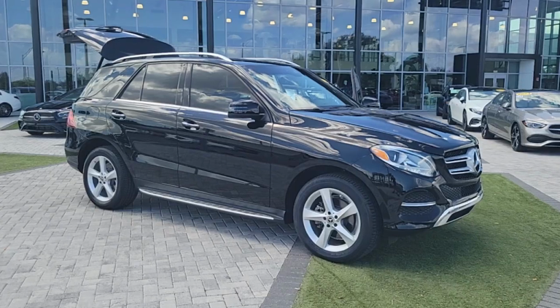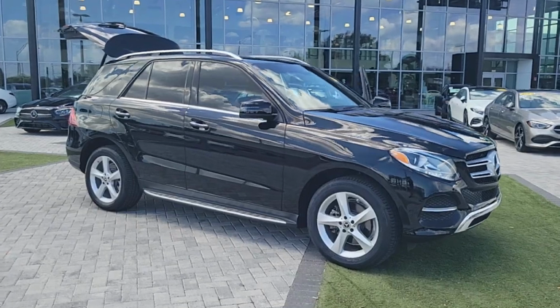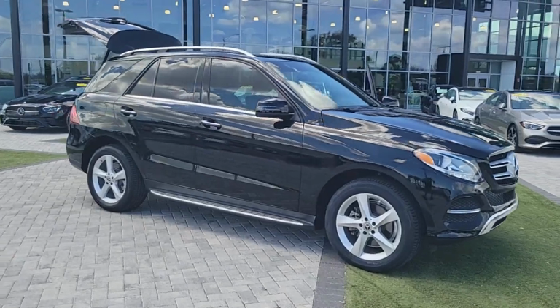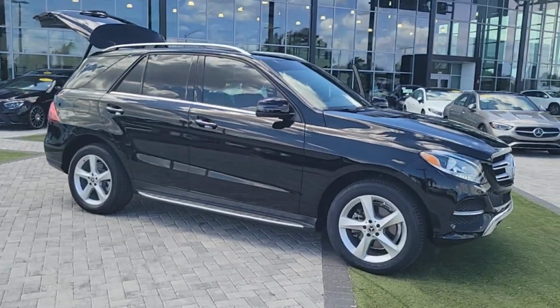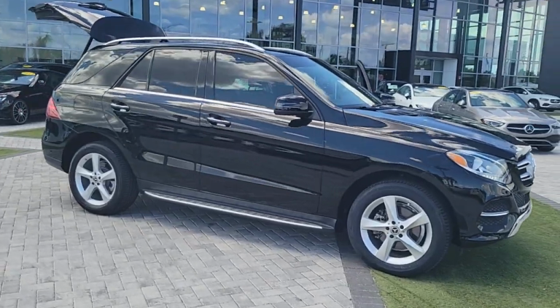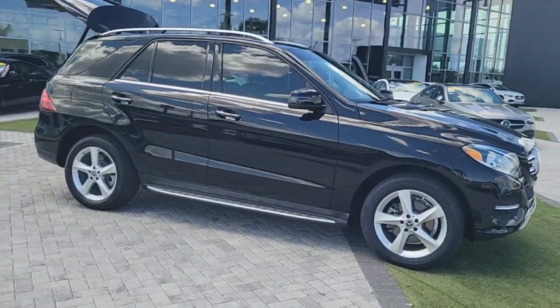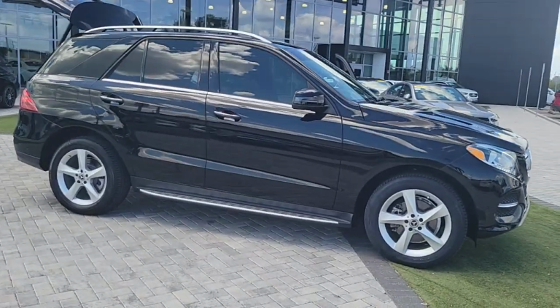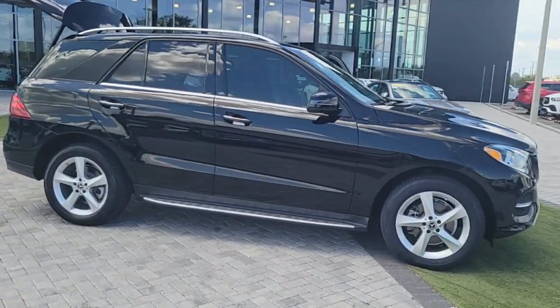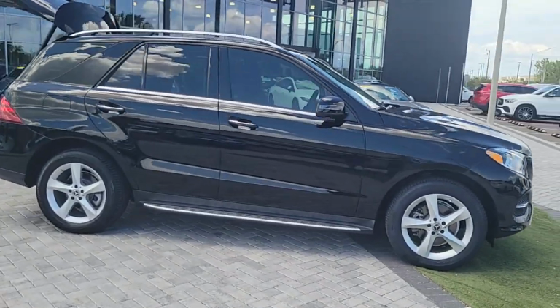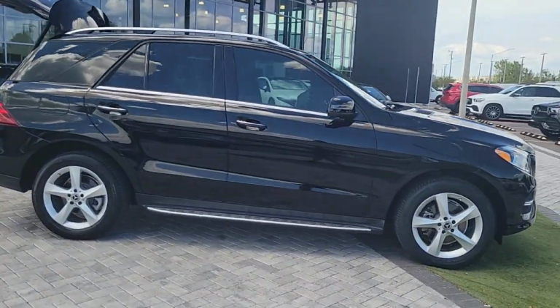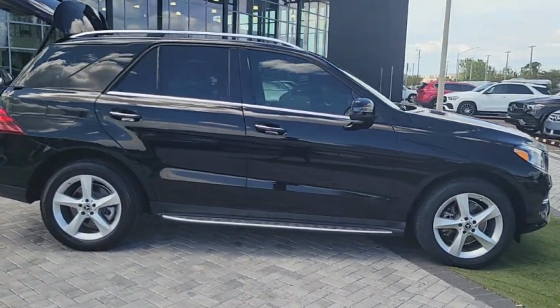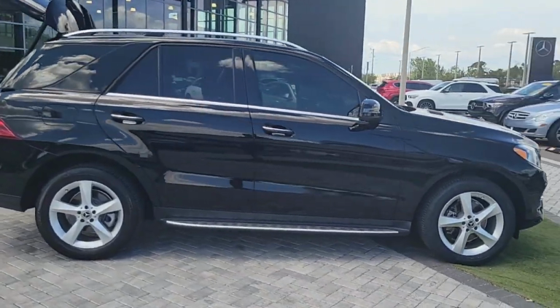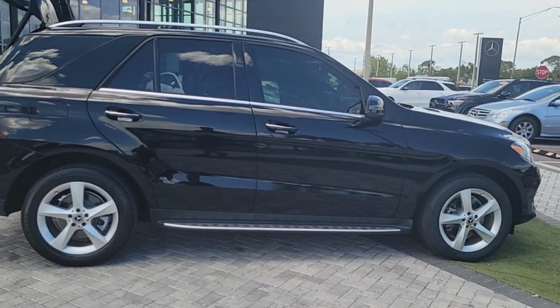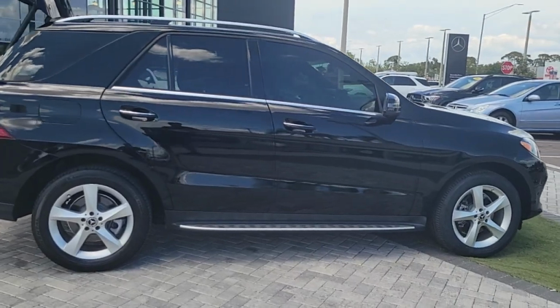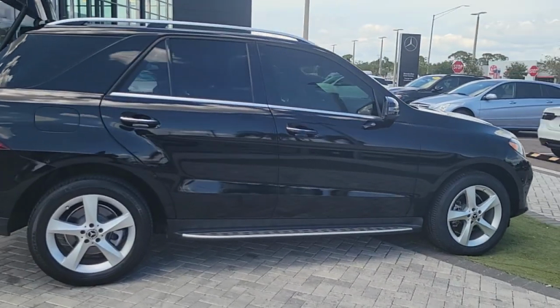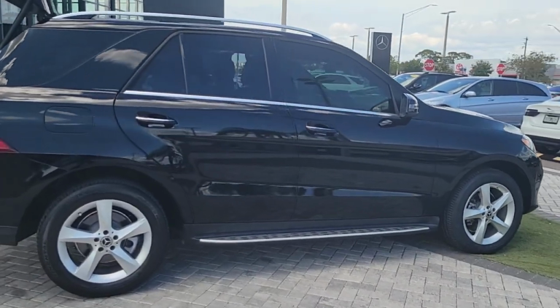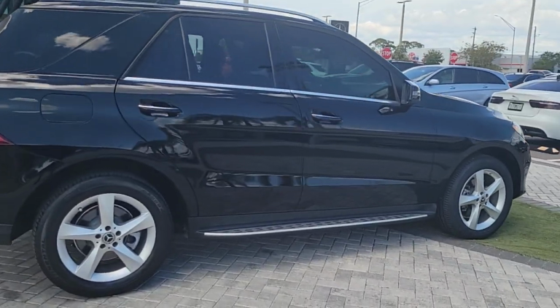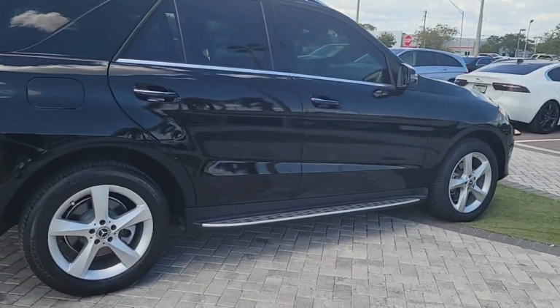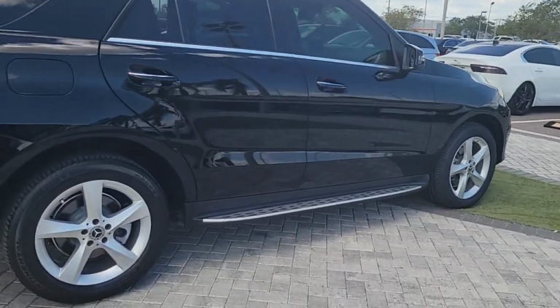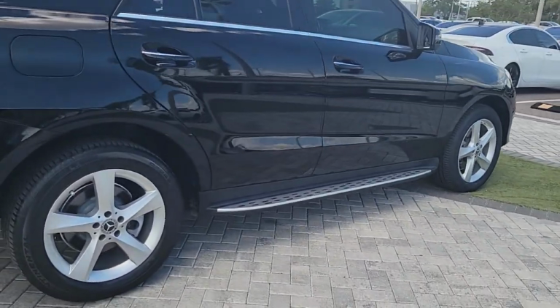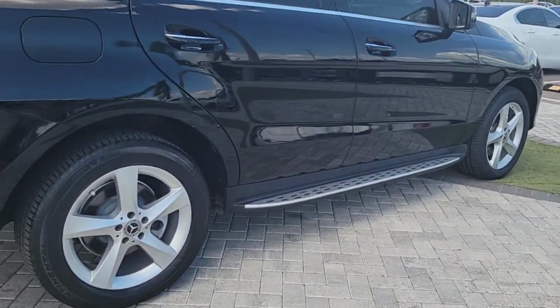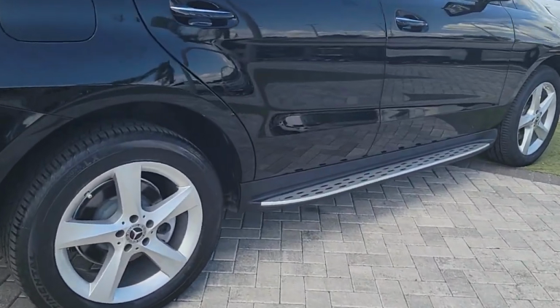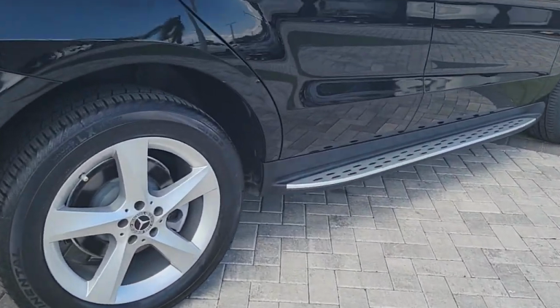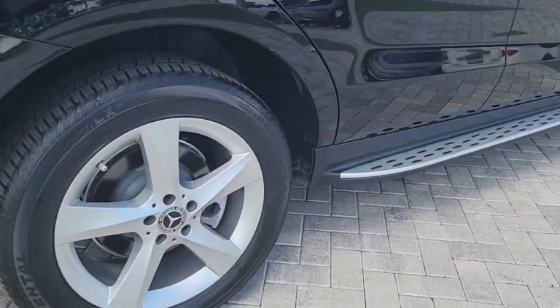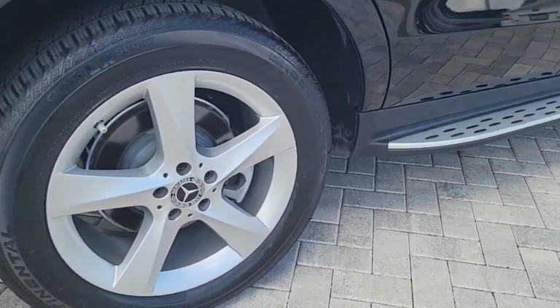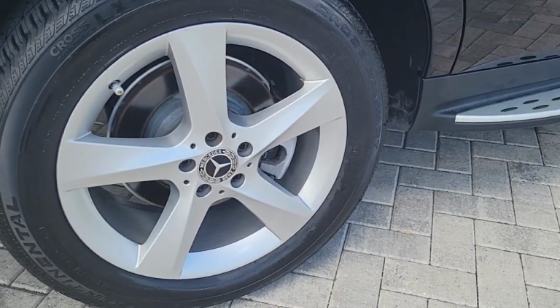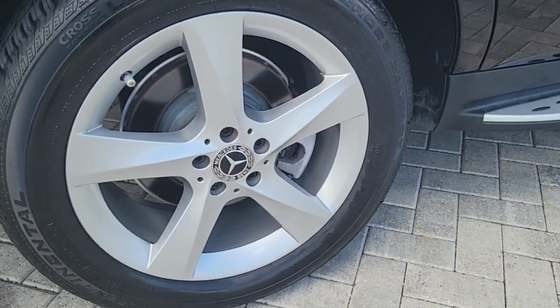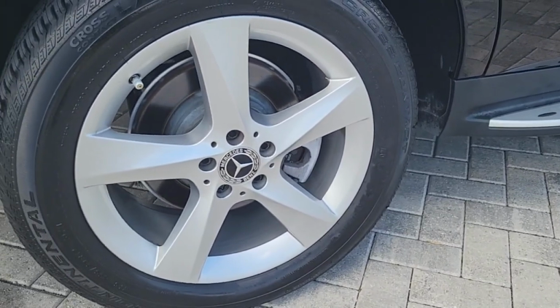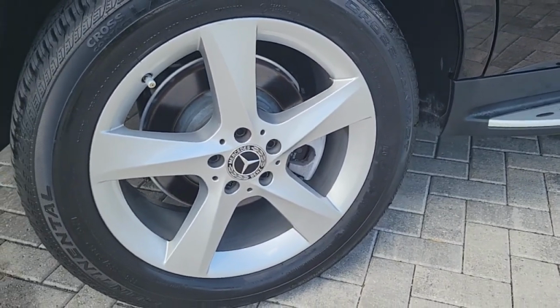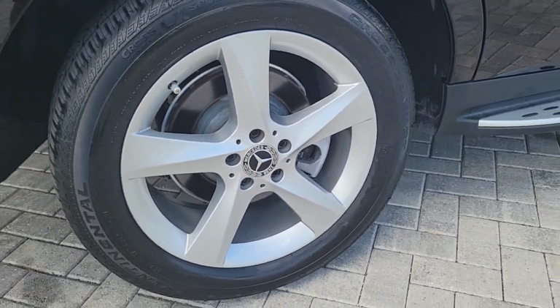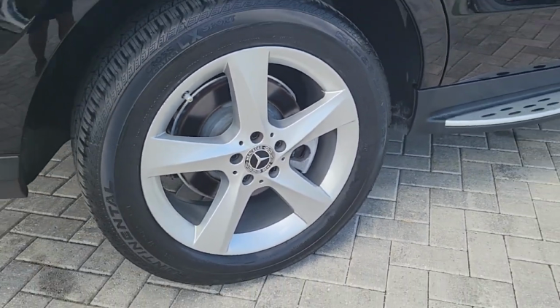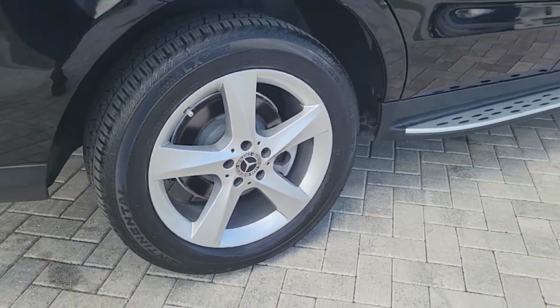This could be the car for you. The 2018 Mercedes-Benz GLE. With less than 70,000 miles on the odometer, this vehicle stands out from the rest. Prepare to be captivated.